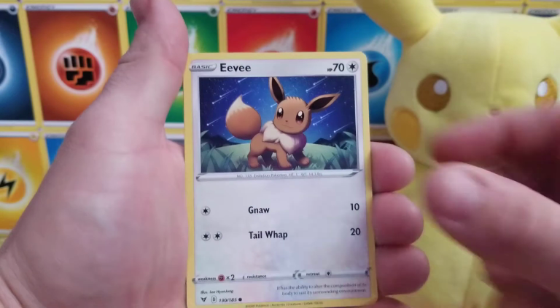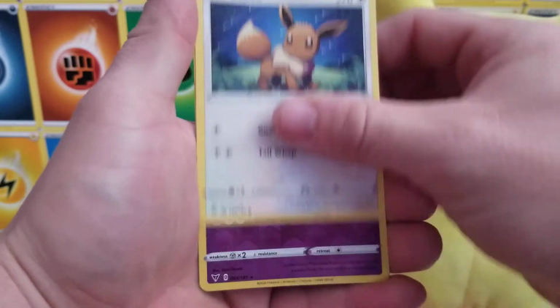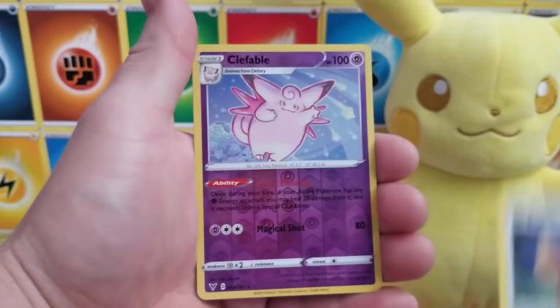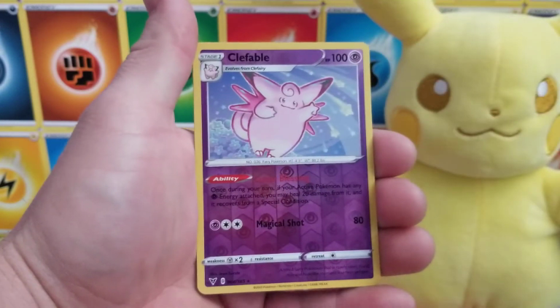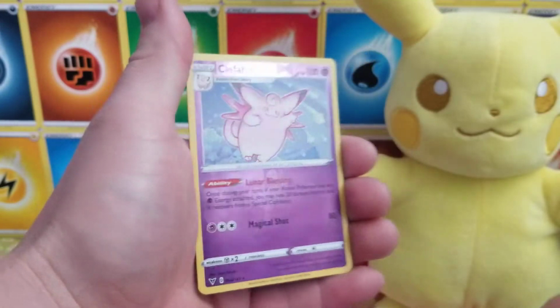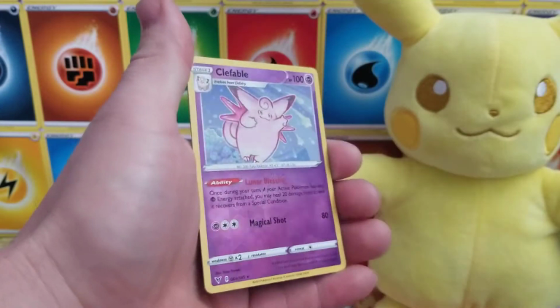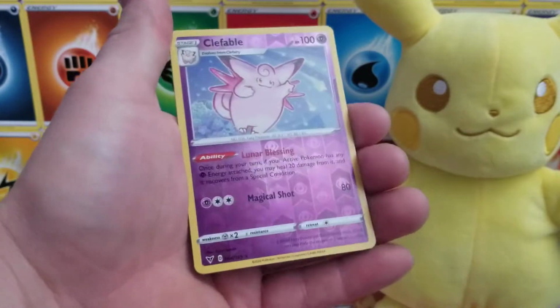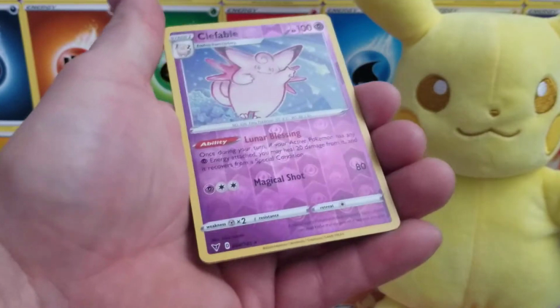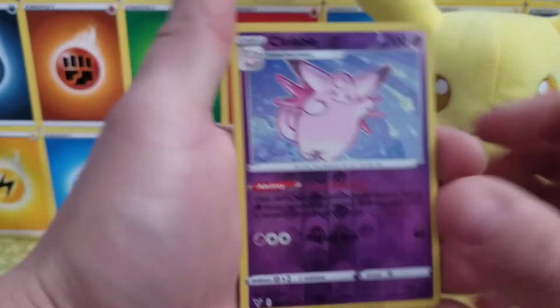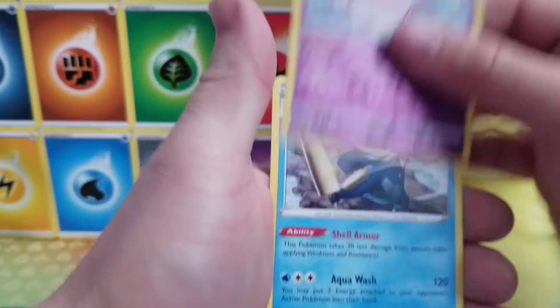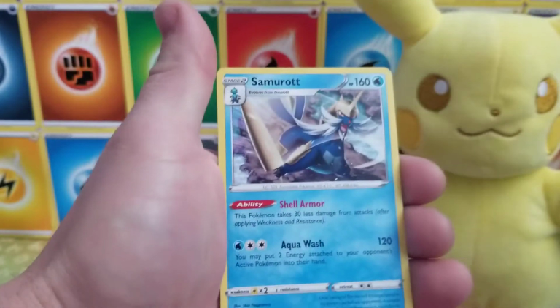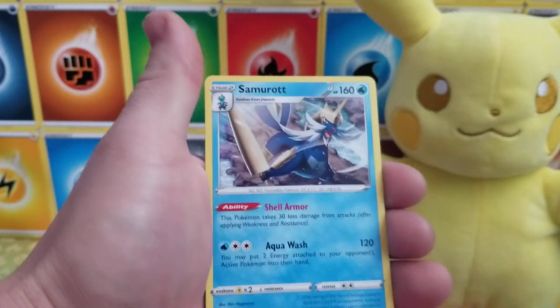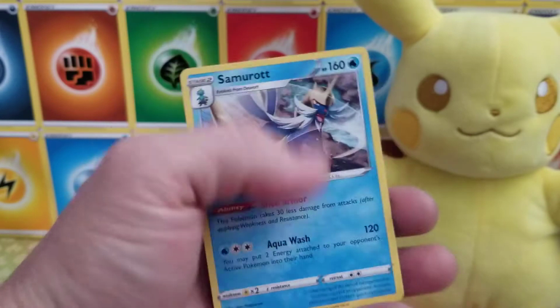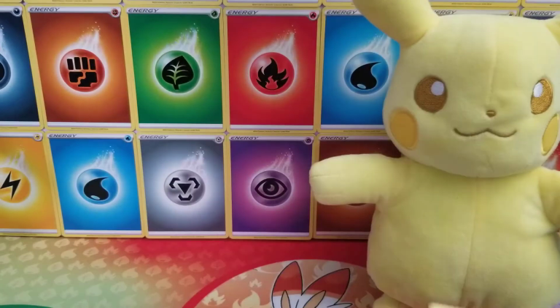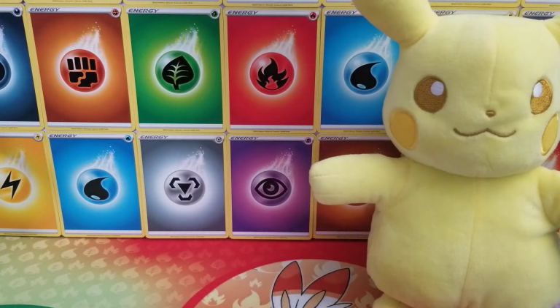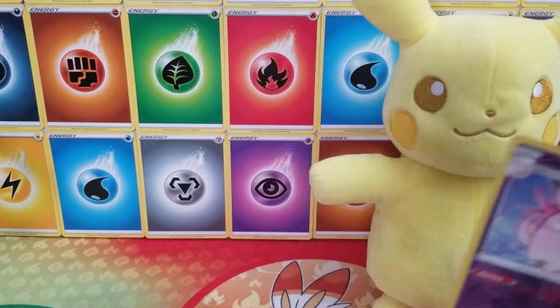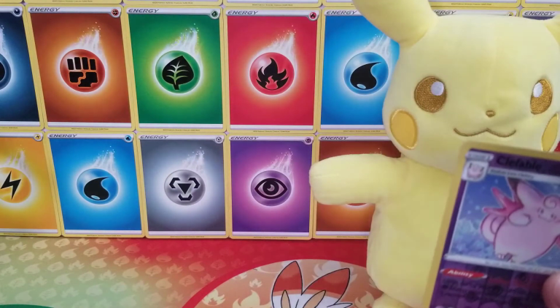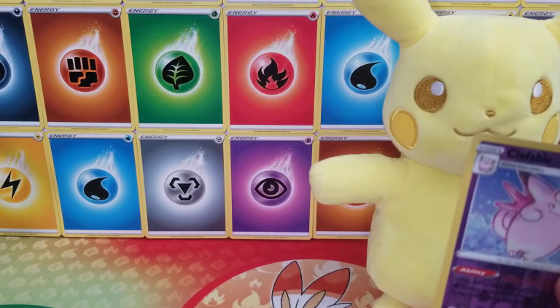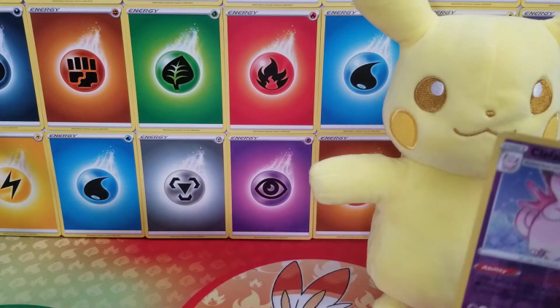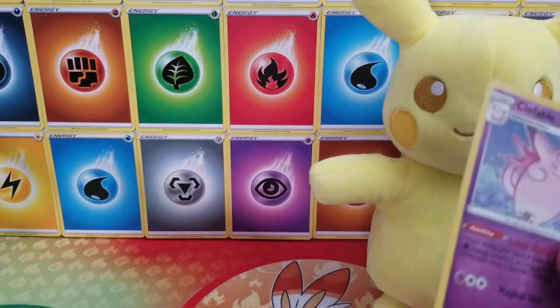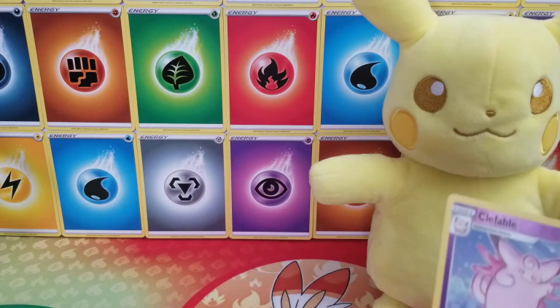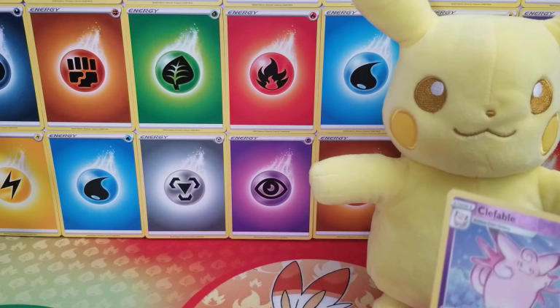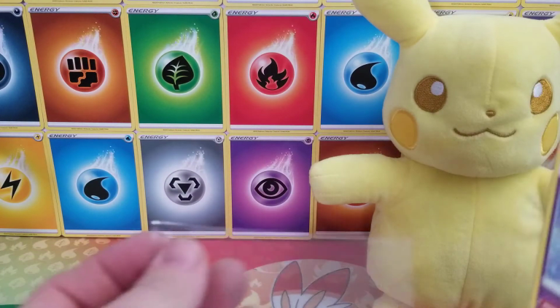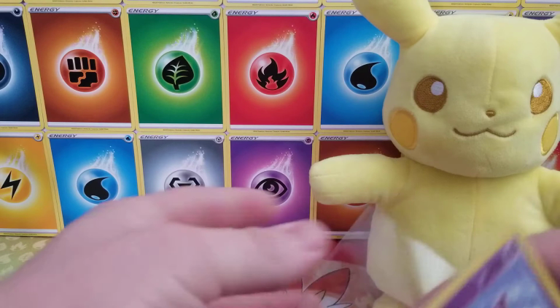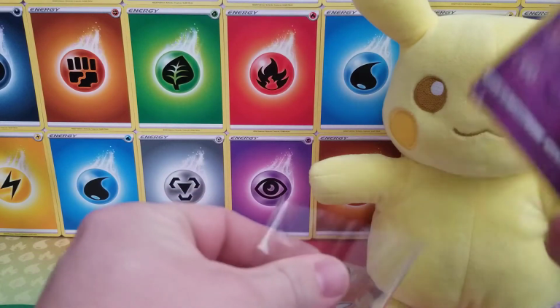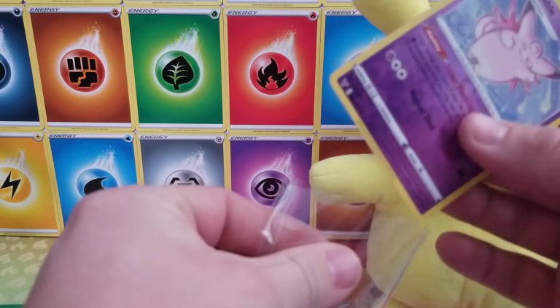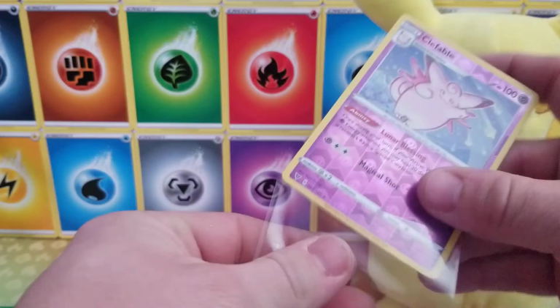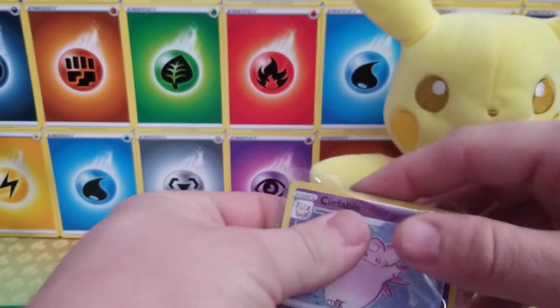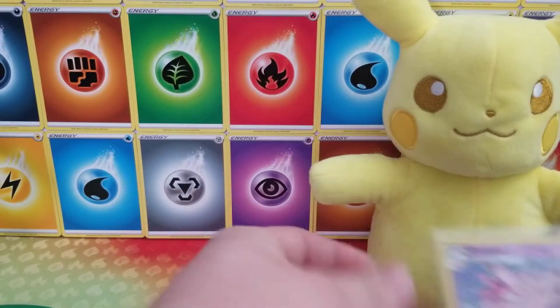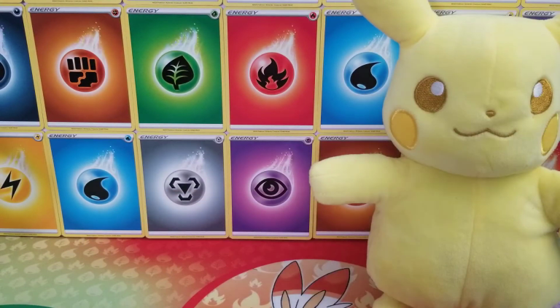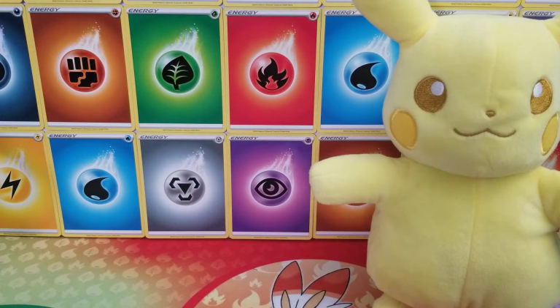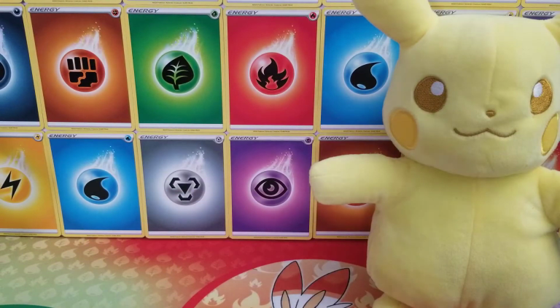Eevee, very nice, very nice. Oh, a Clefable Reverse Holographic, and that is a rare. And a Samarant — look at that. Alright, that's okay. Hopefully we'll get a better card out of the Evolutions pack, that's what we're hoping.